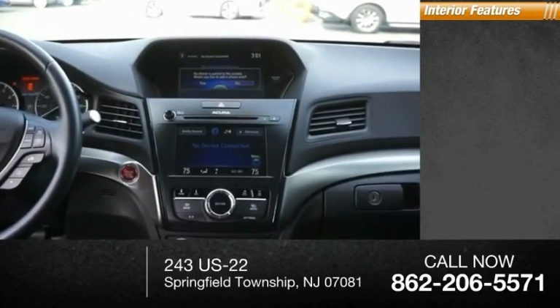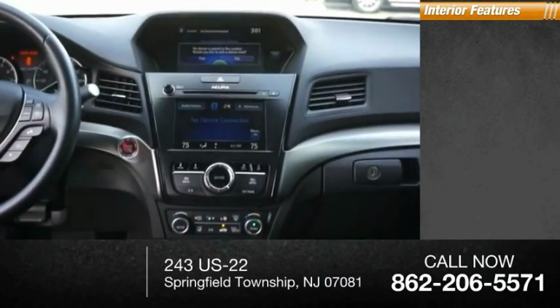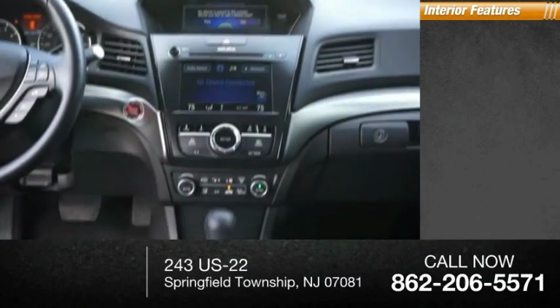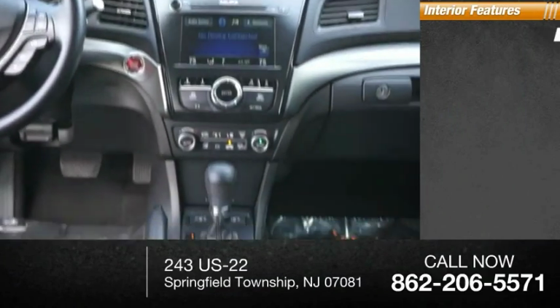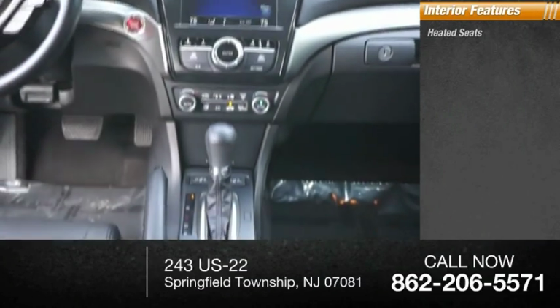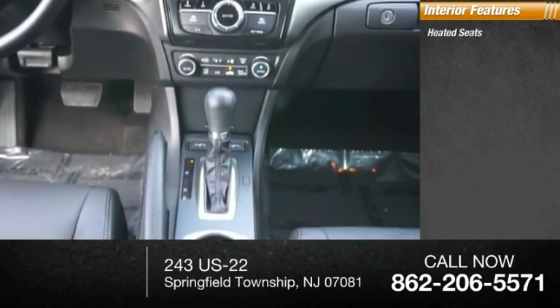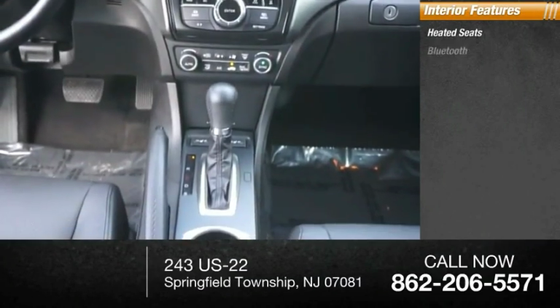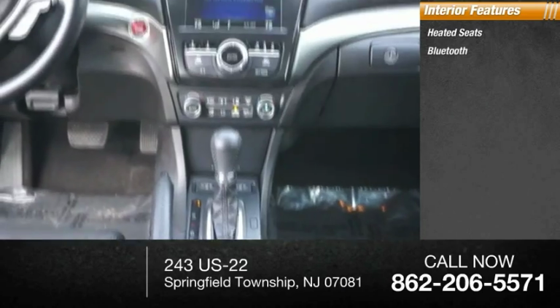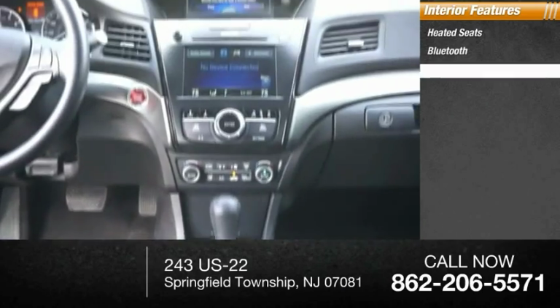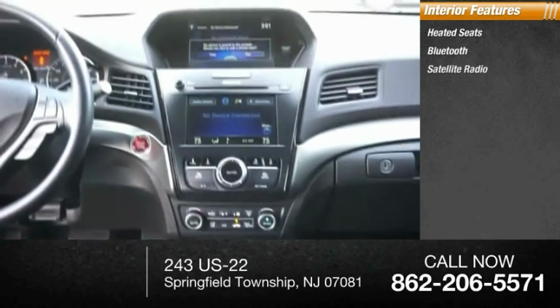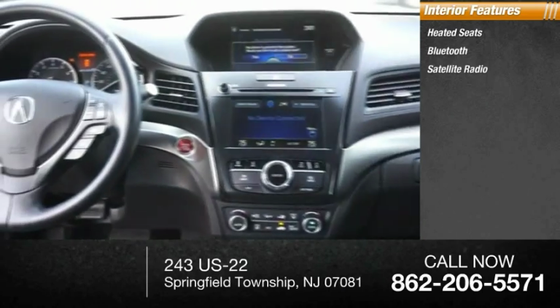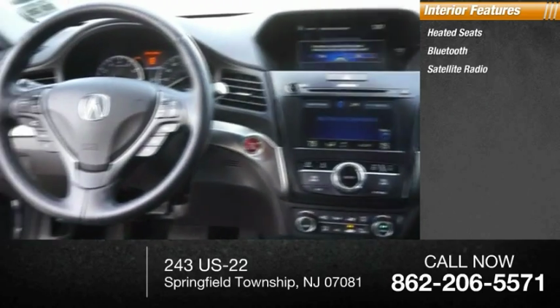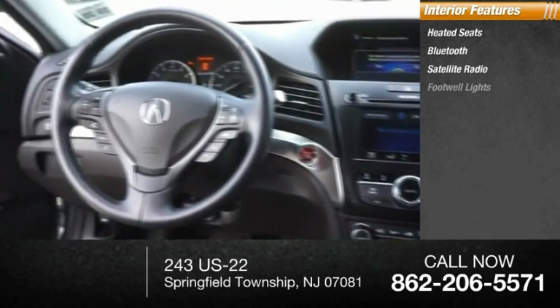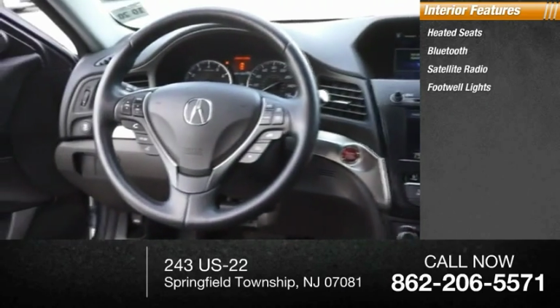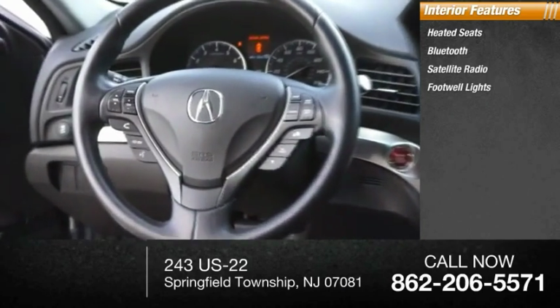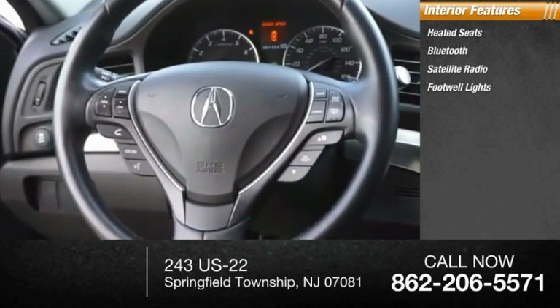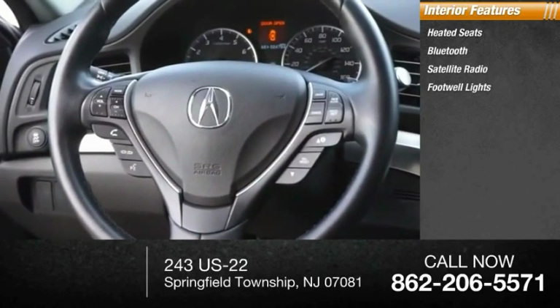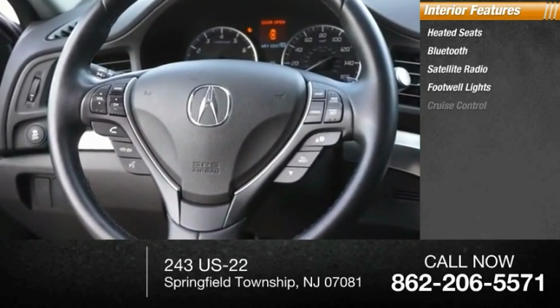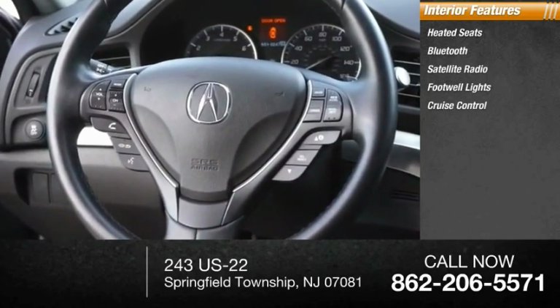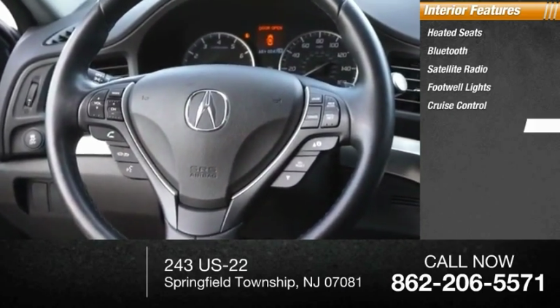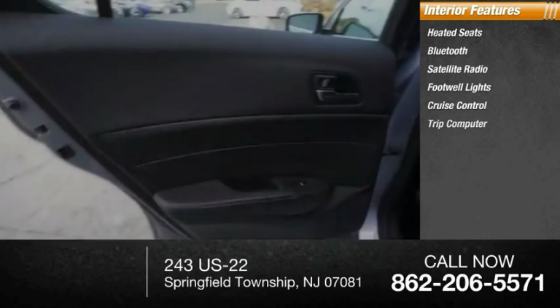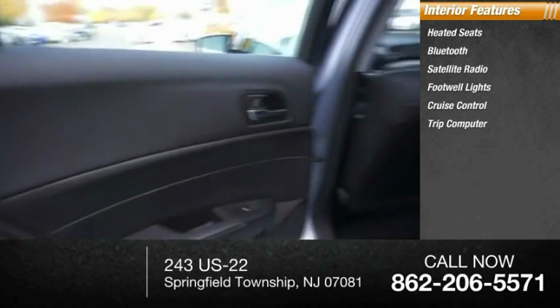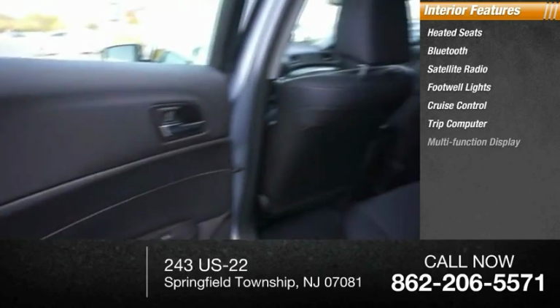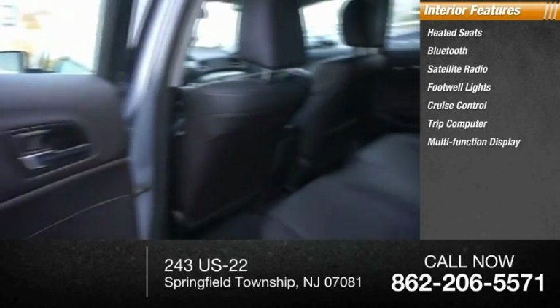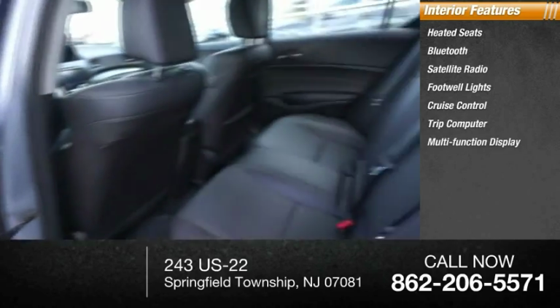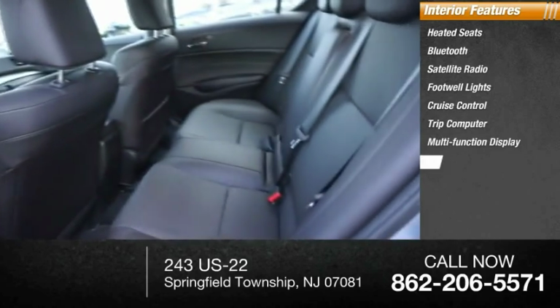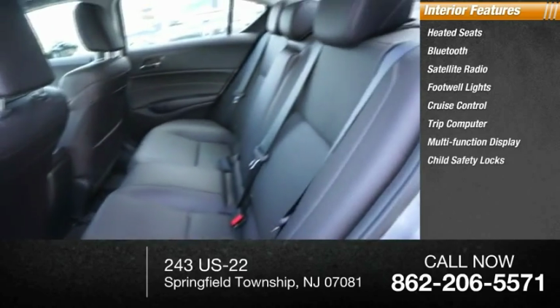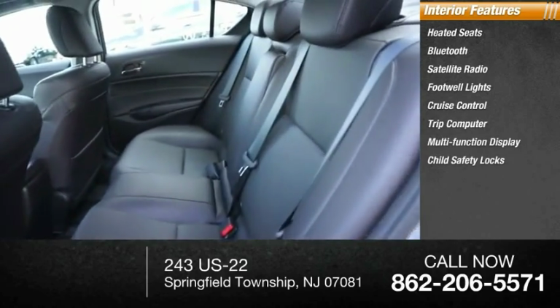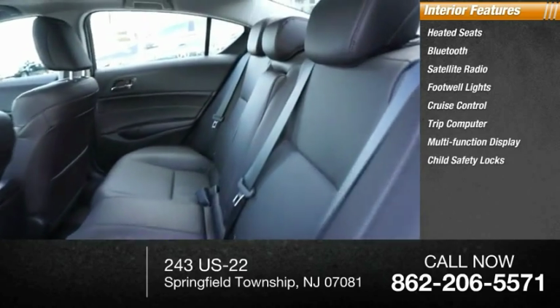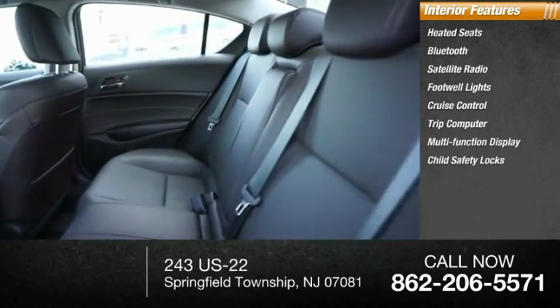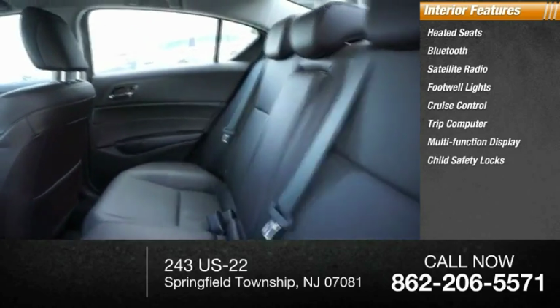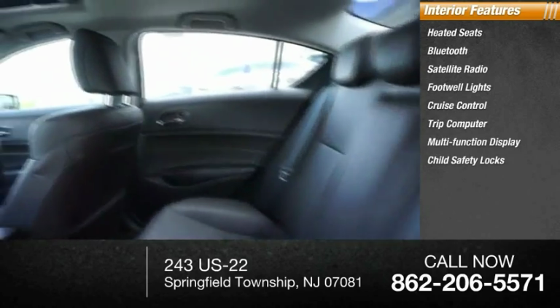Inside you'll find heated seats, Bluetooth, satellite radio, footwell lights, cruise control, trip computer, multi-function display, child safety locks, power door locks, and power windows.